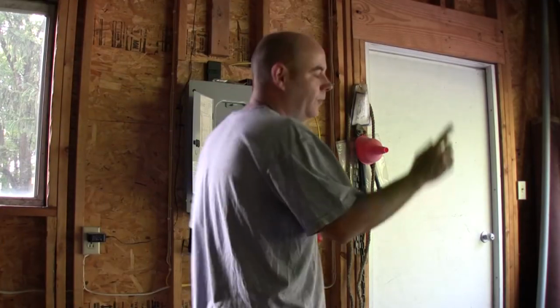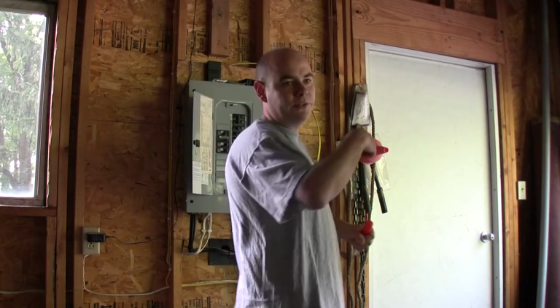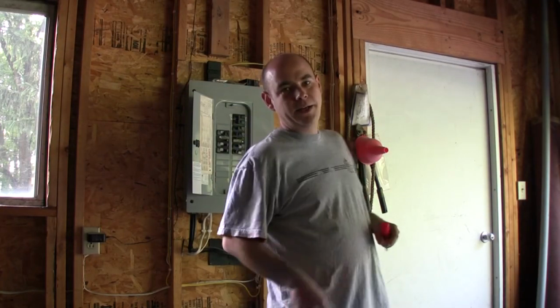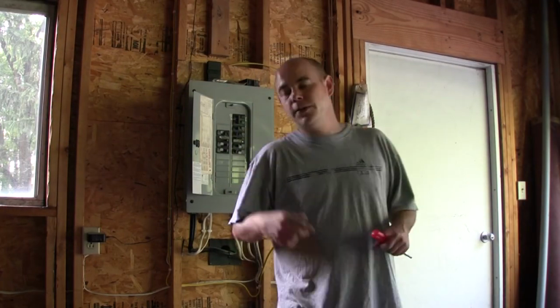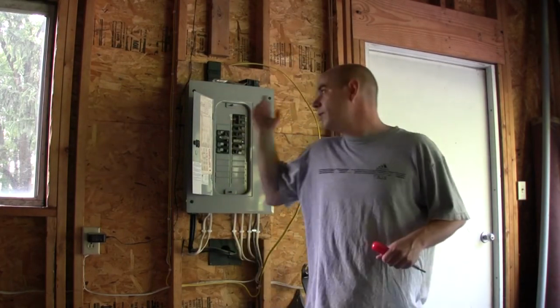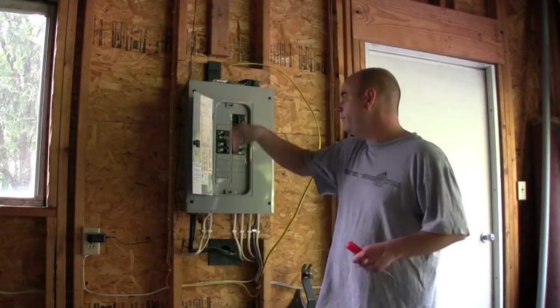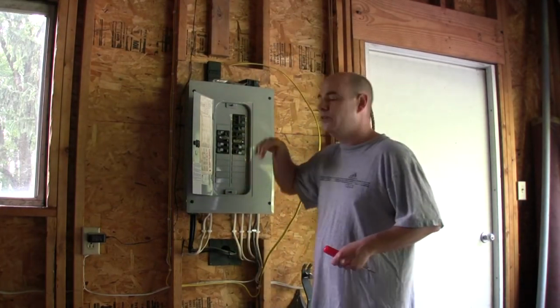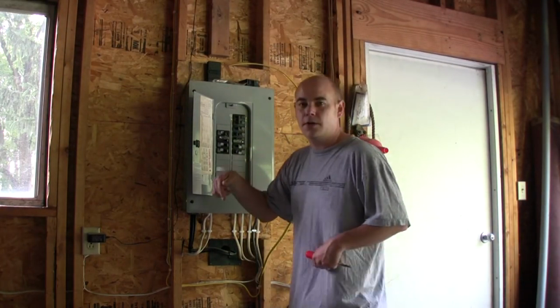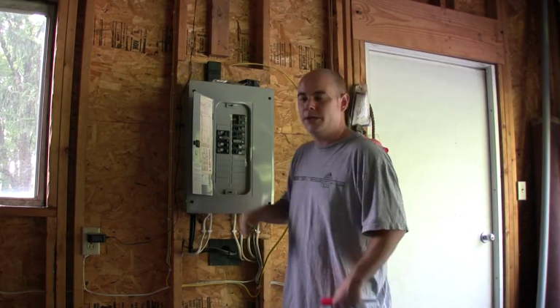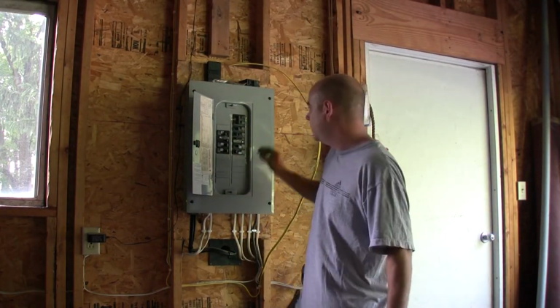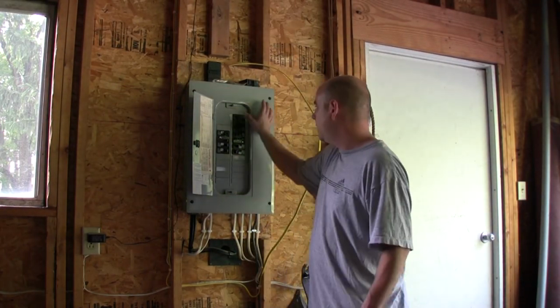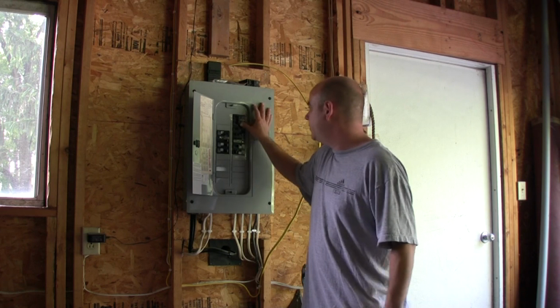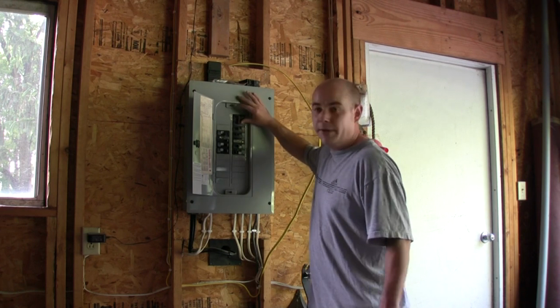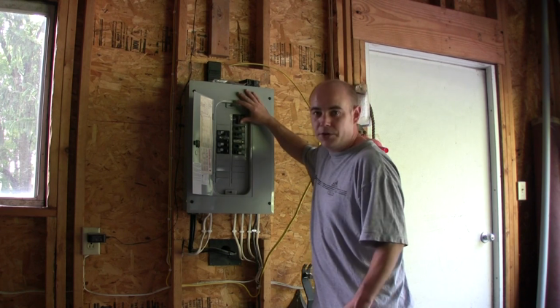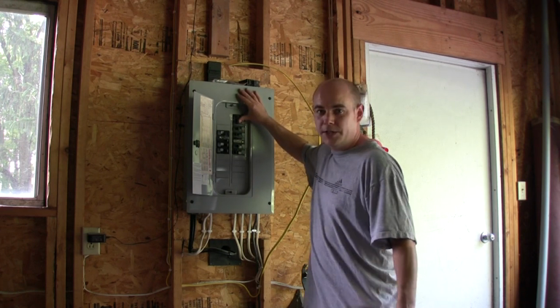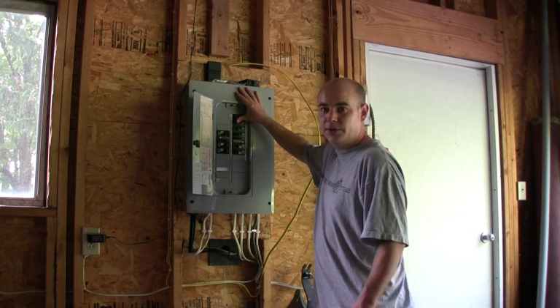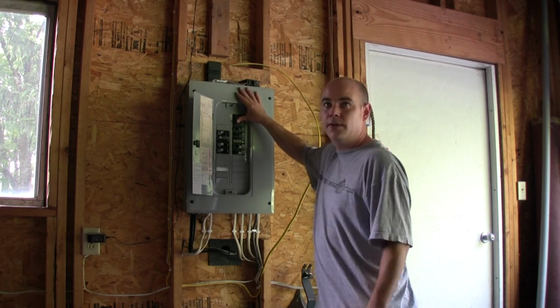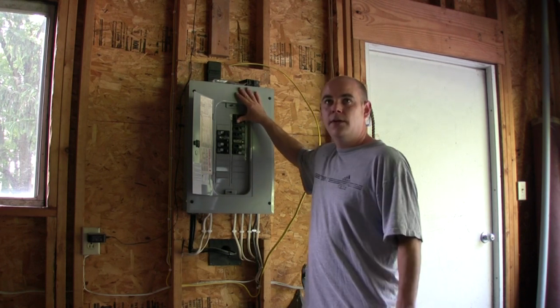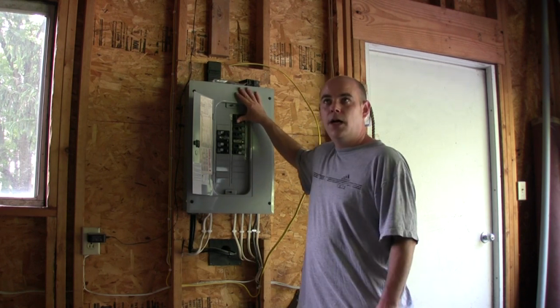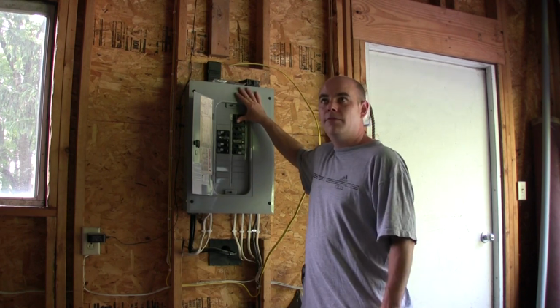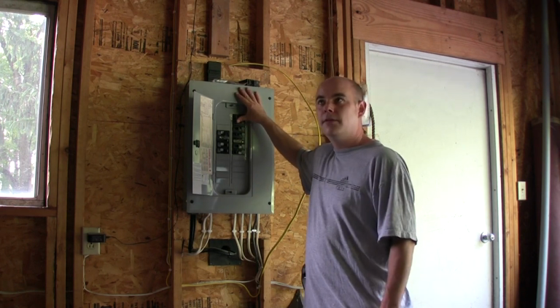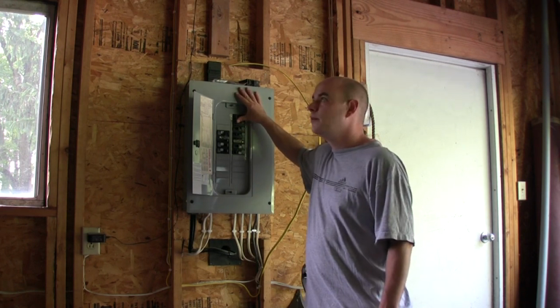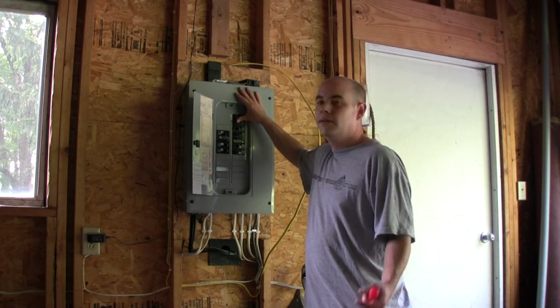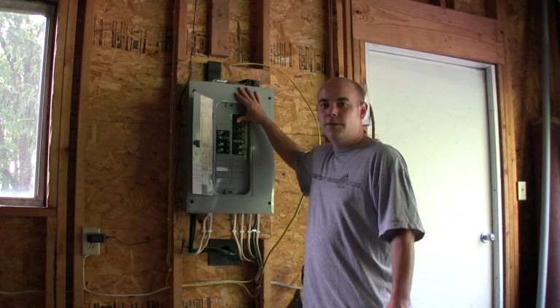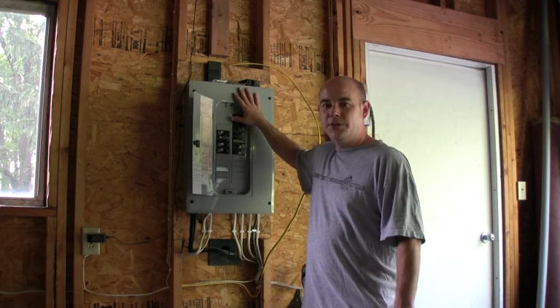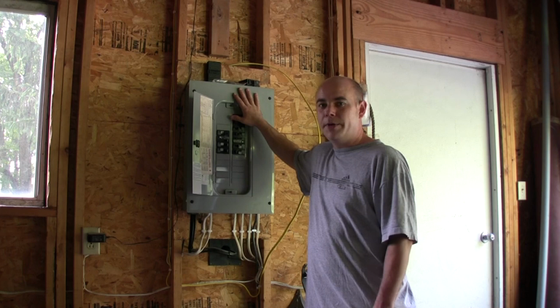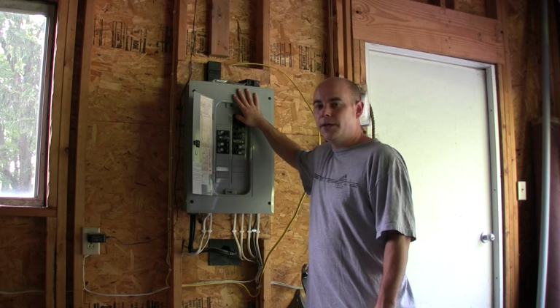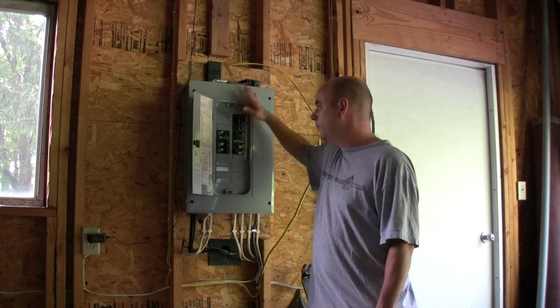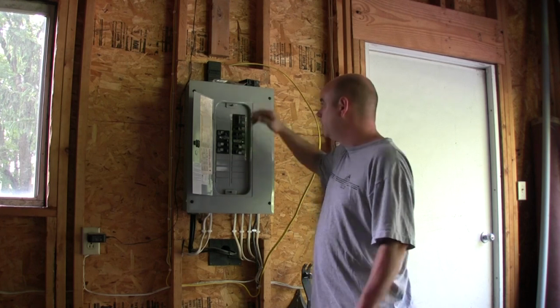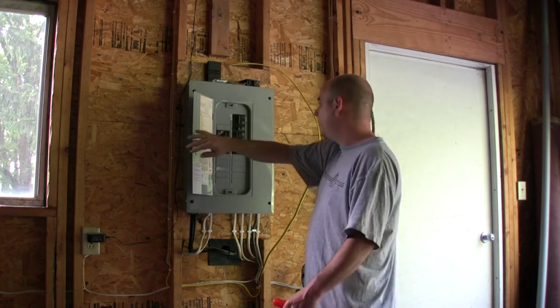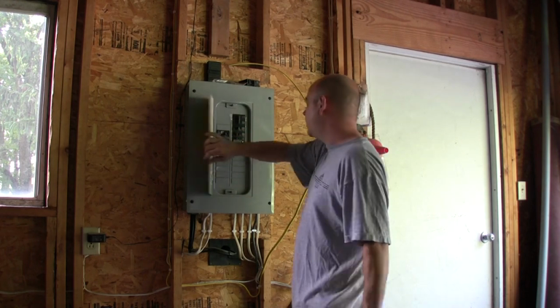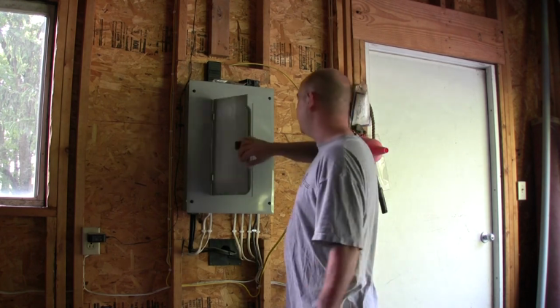I went inside to kill the main feed to the garage, and just to make sure that it's off, nothing's coming off. So we're good to go here.